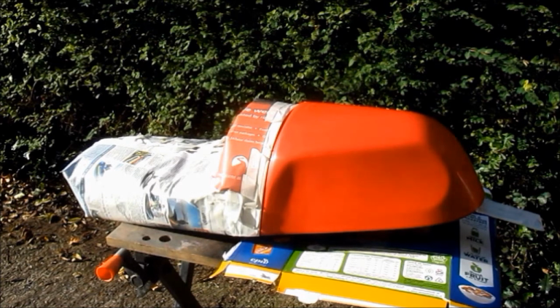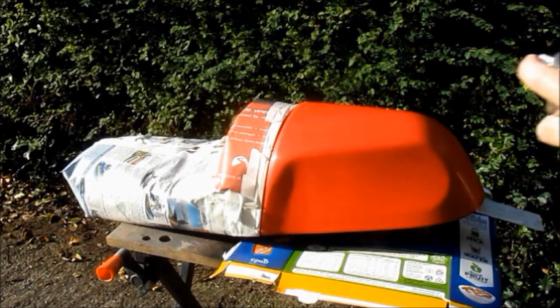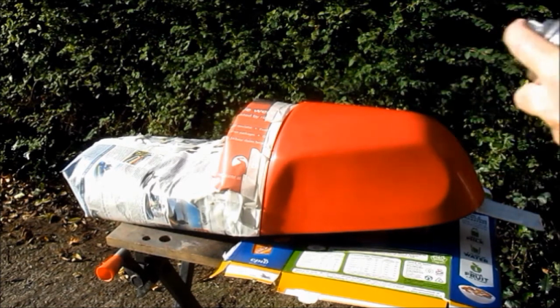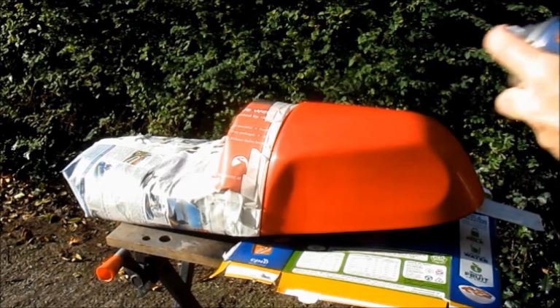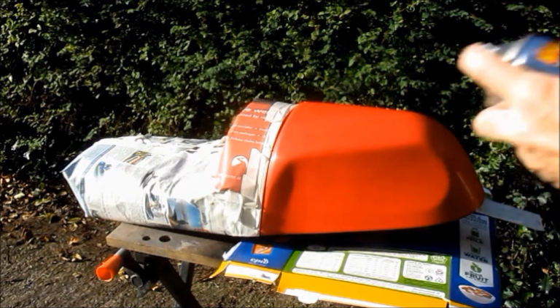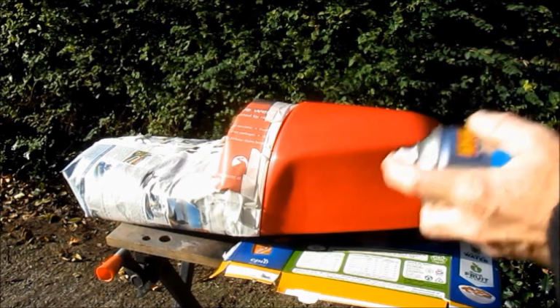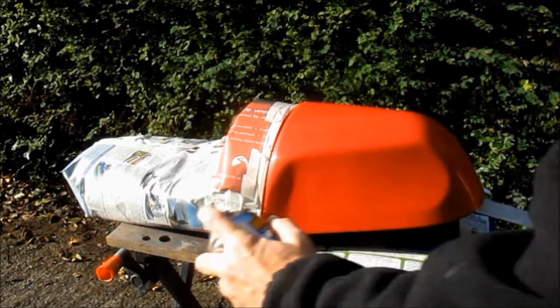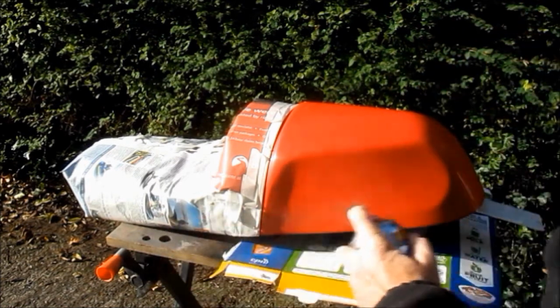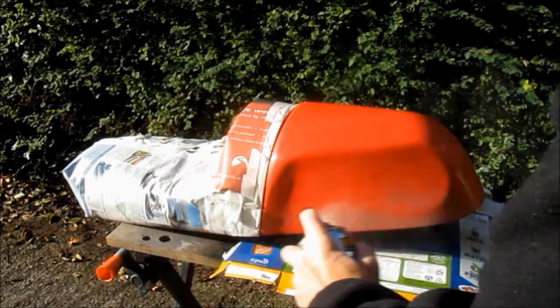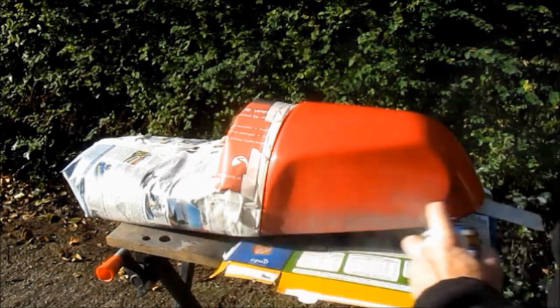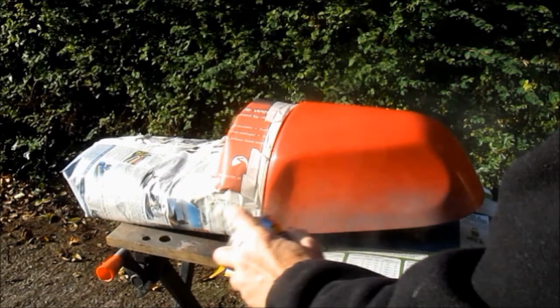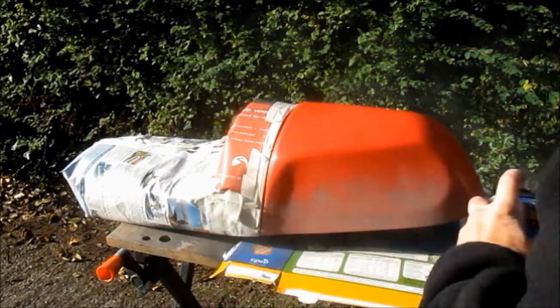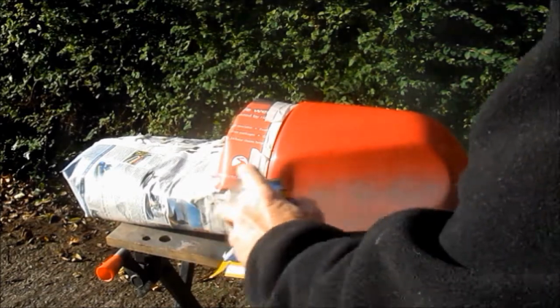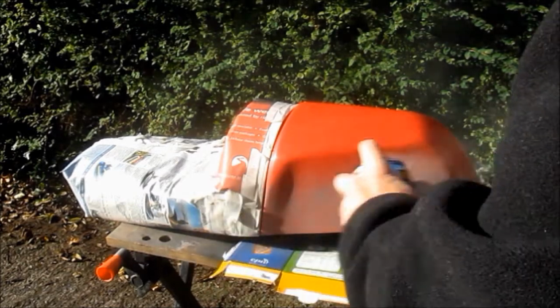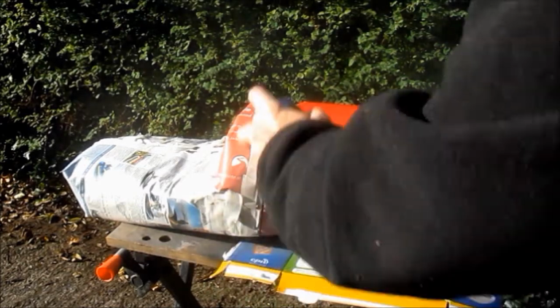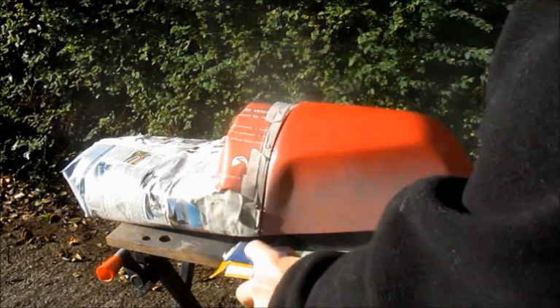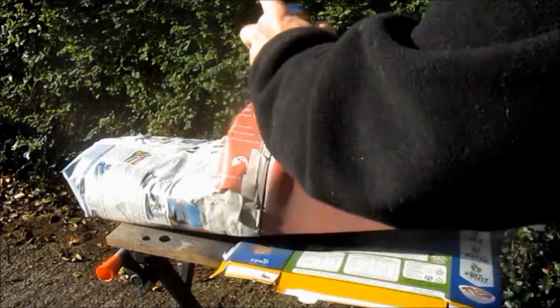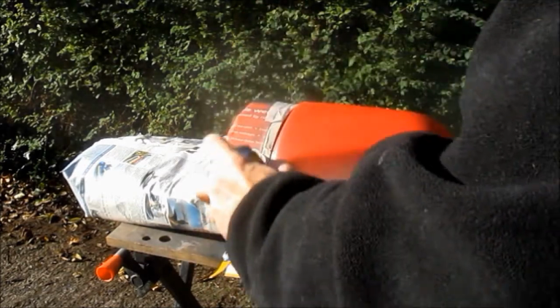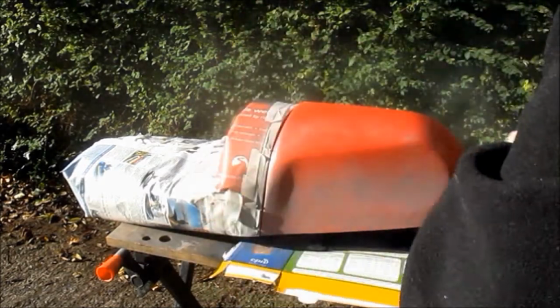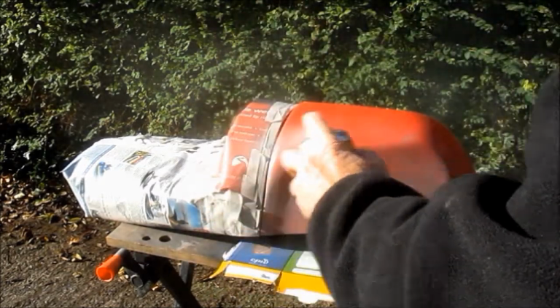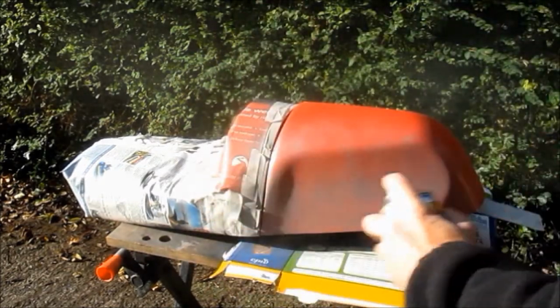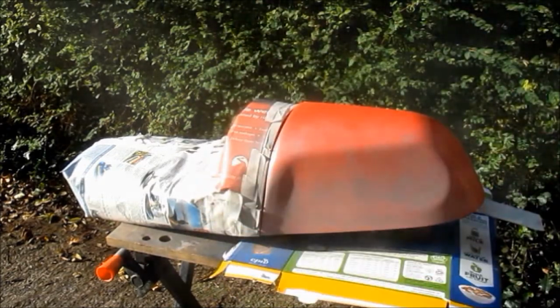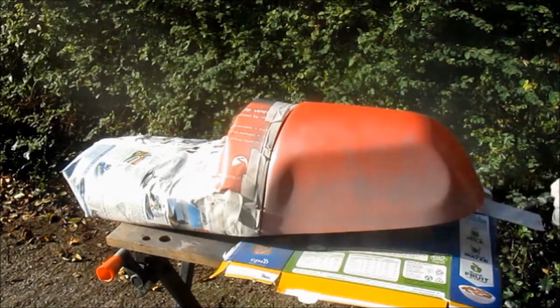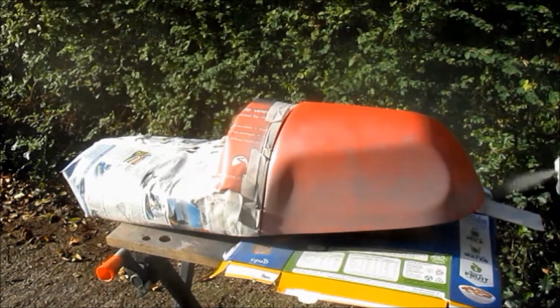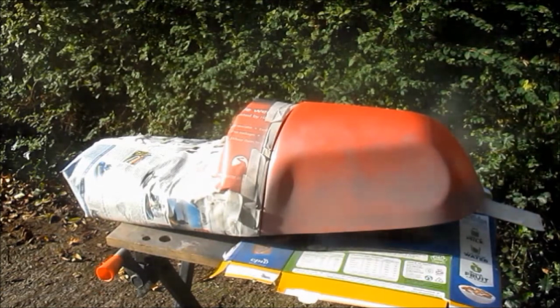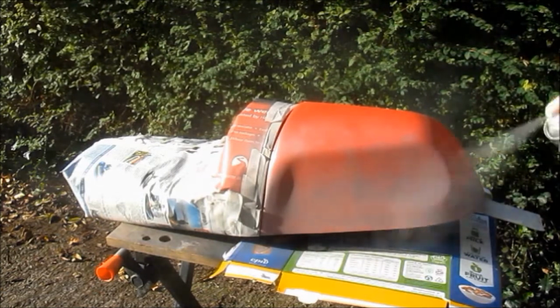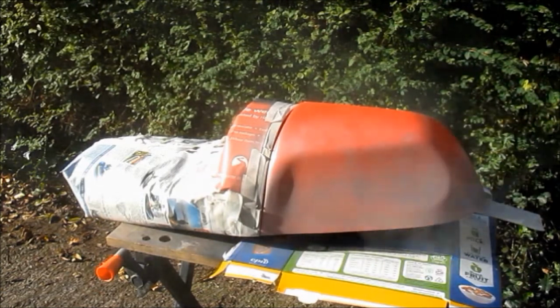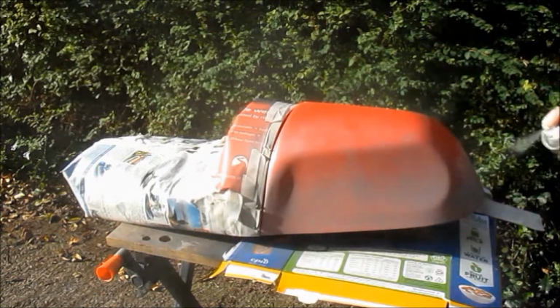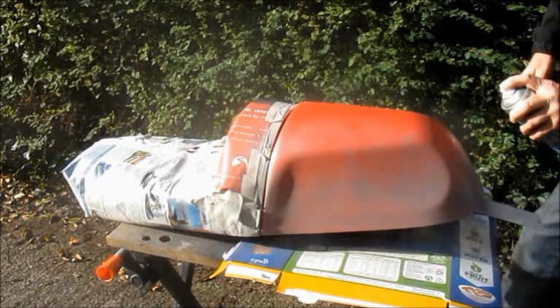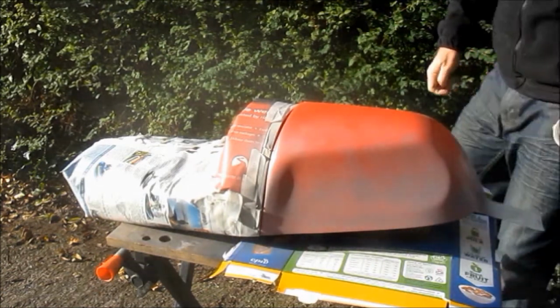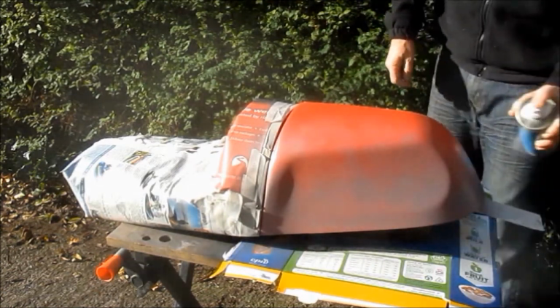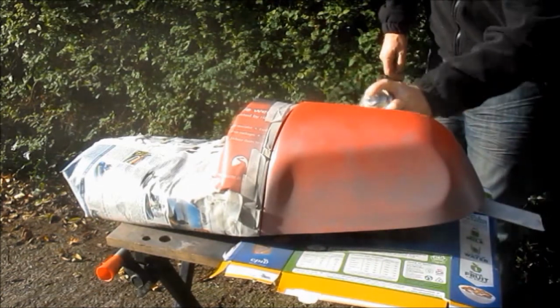The first coat is very light, just to make a key for the rest of the paint. It doesn't really matter if I've missed some areas because it's just a very light coat. I'll wait ten minutes and then we'll do a second coat.